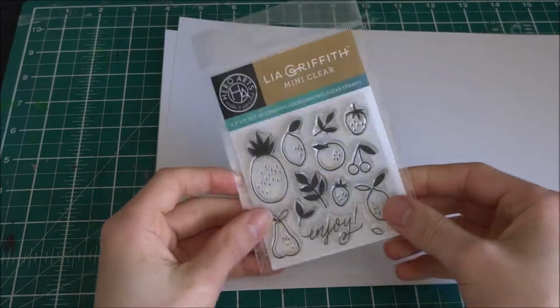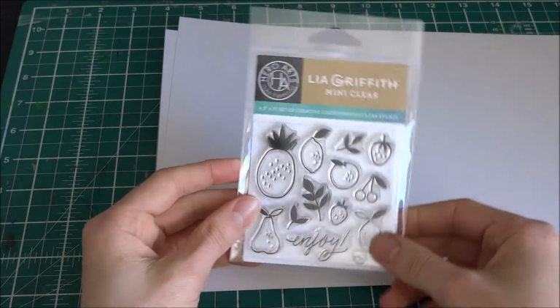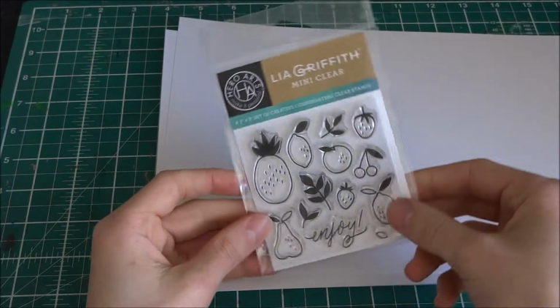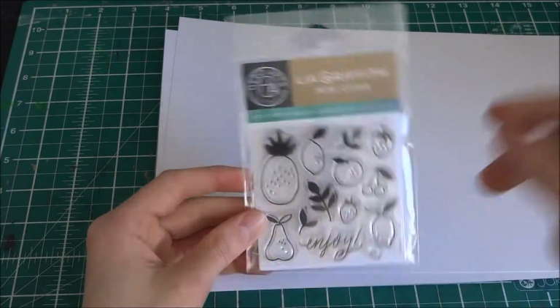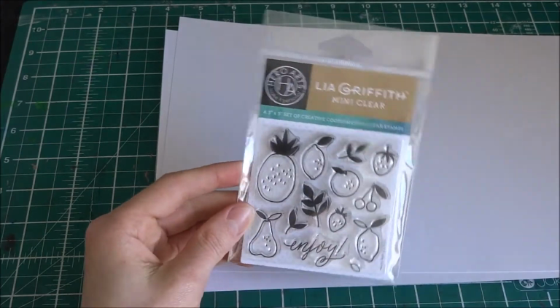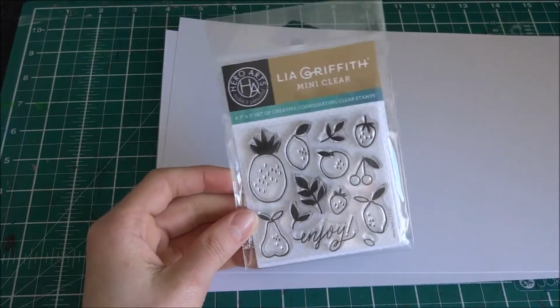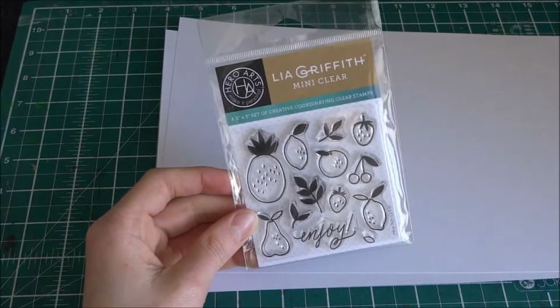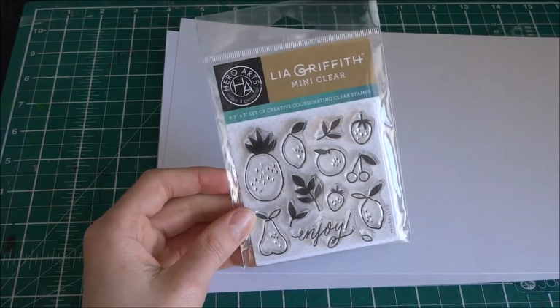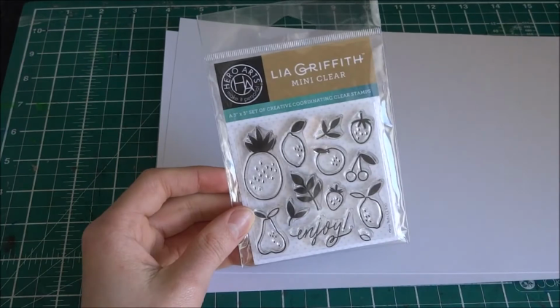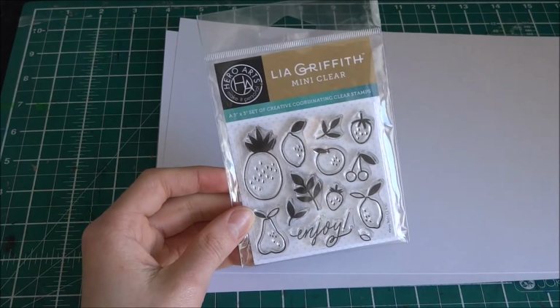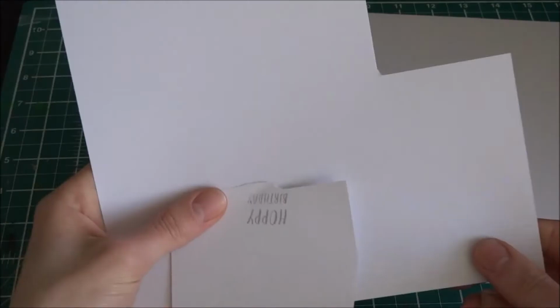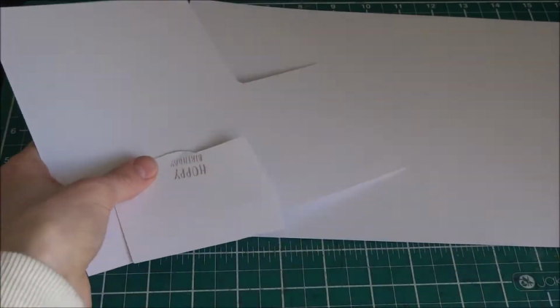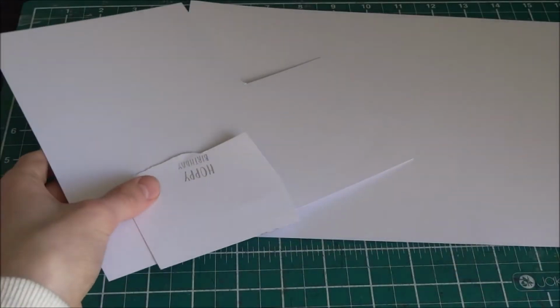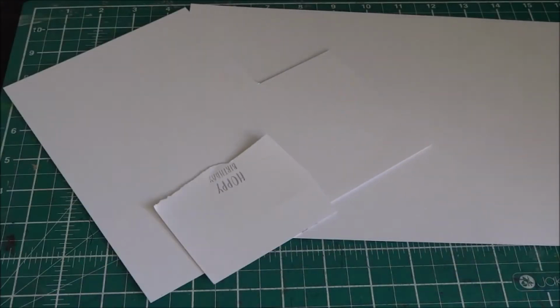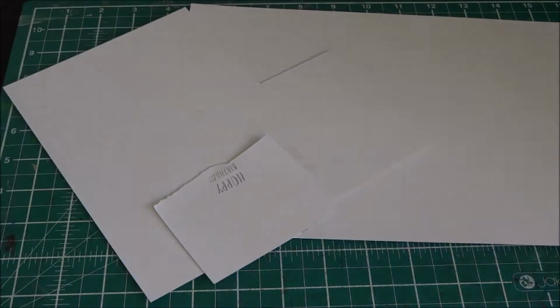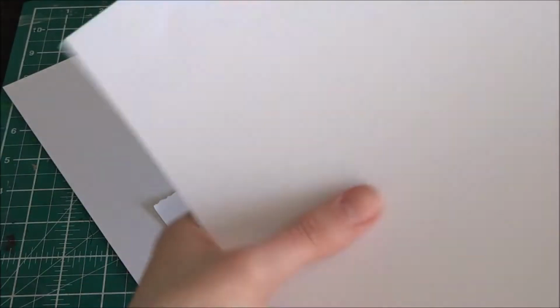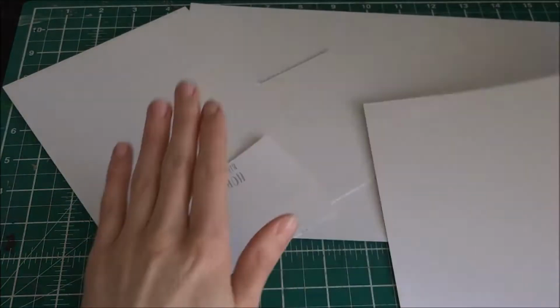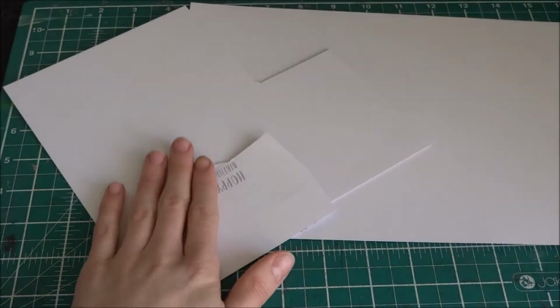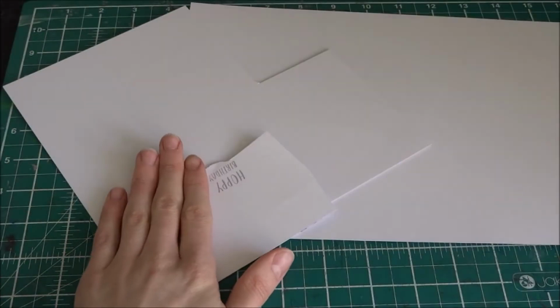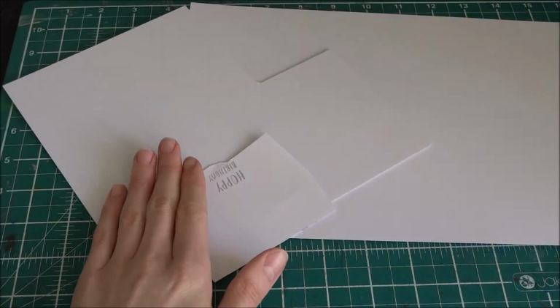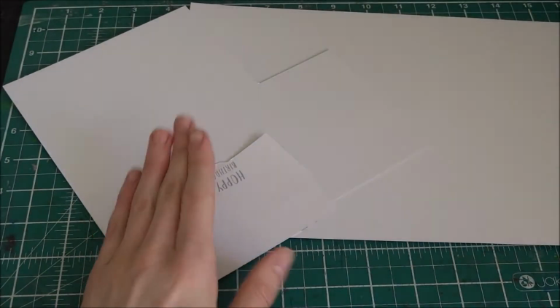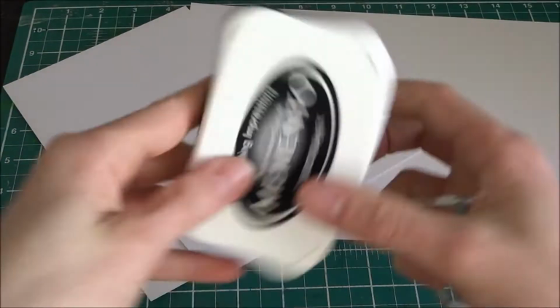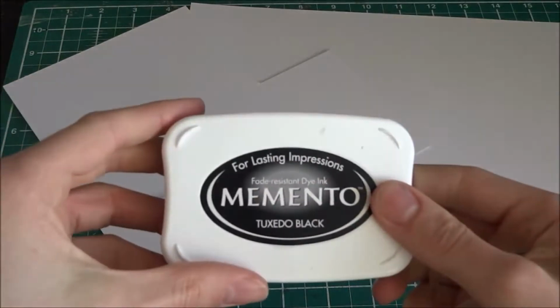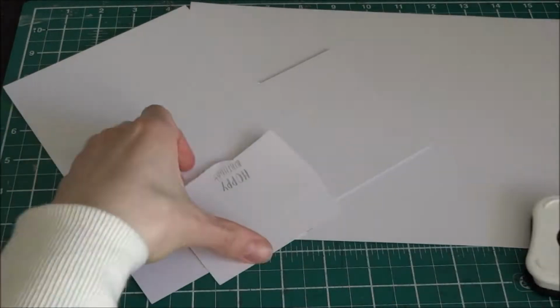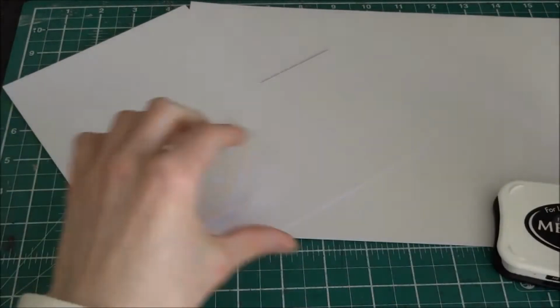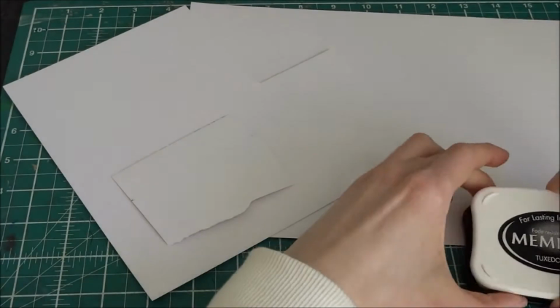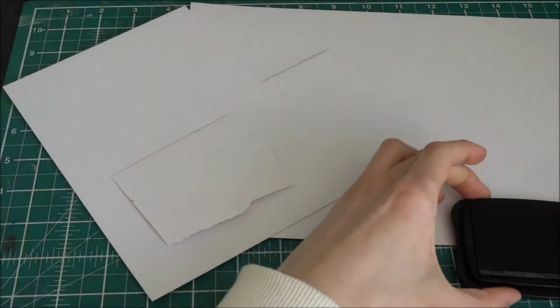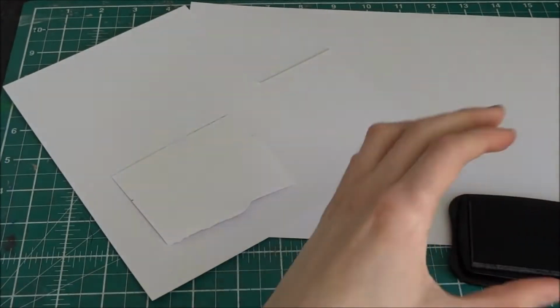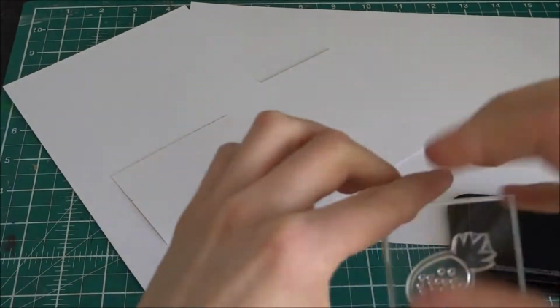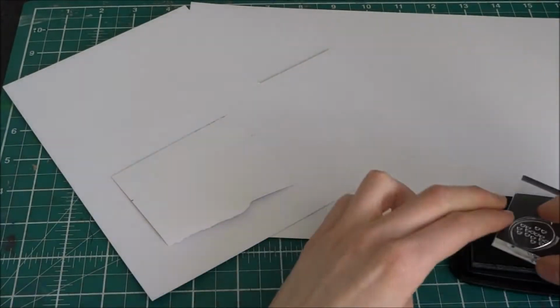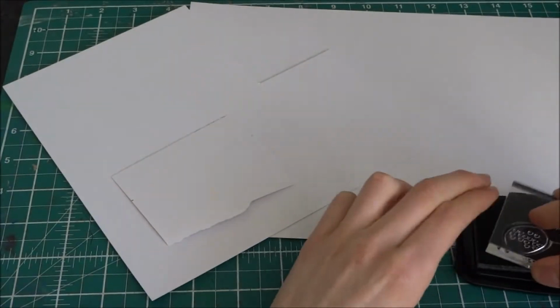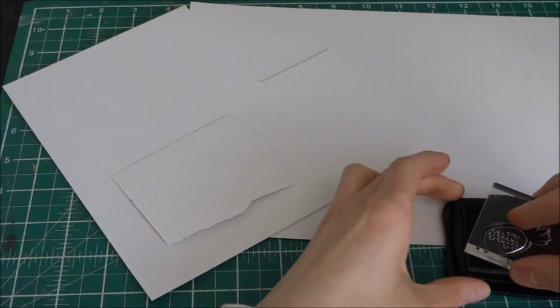It's a tree-by-tree stamp set, but you get lots of different fruits, and I think it's quite fun — you can use it for a lot of people.